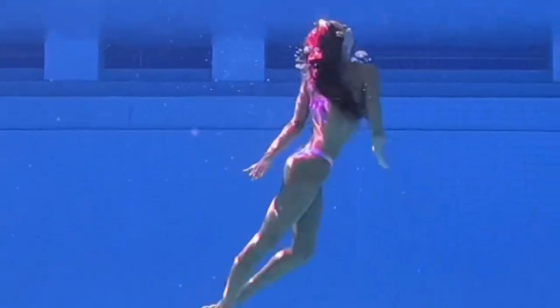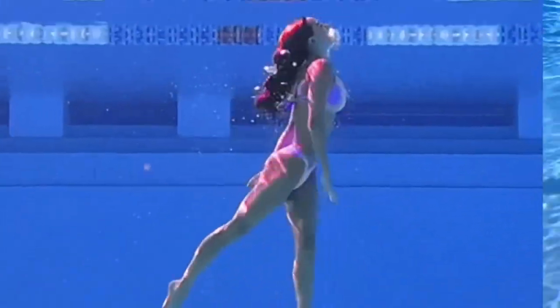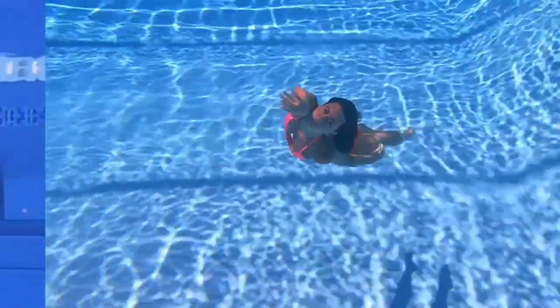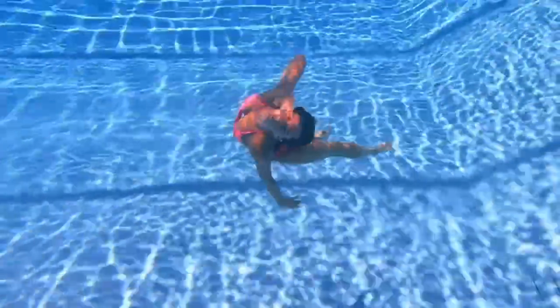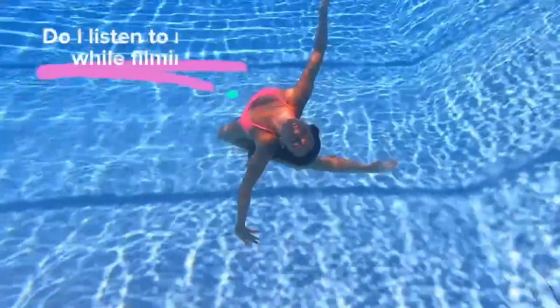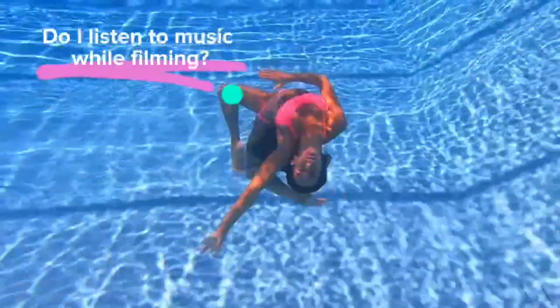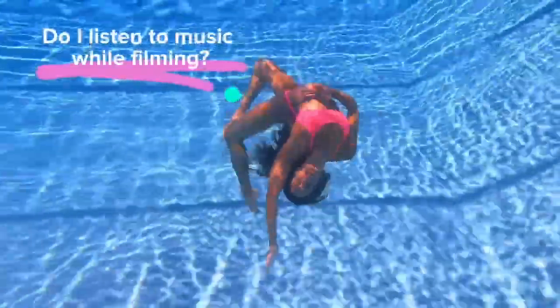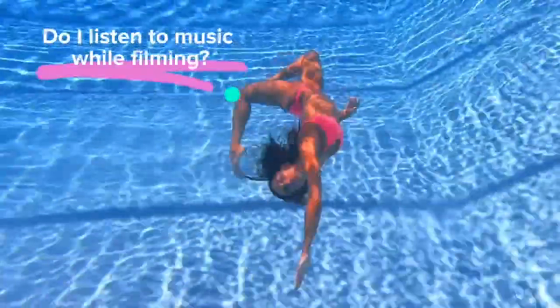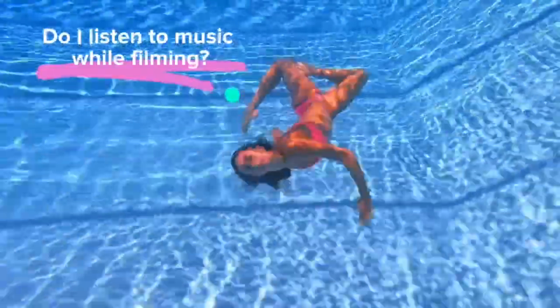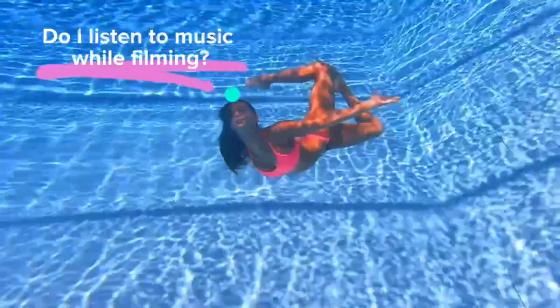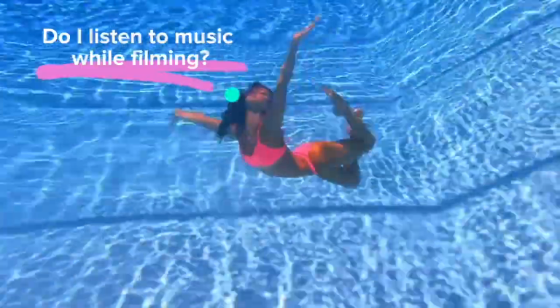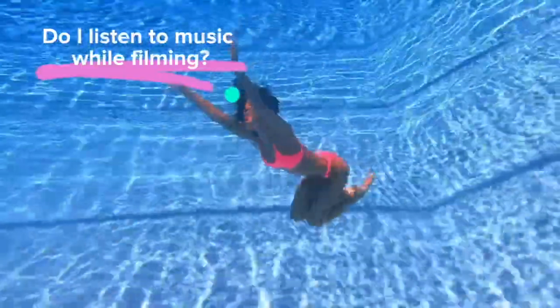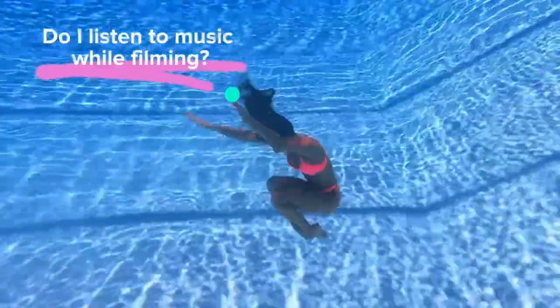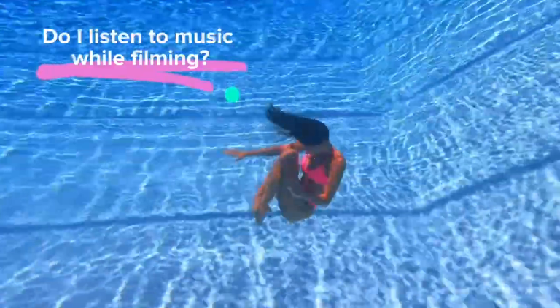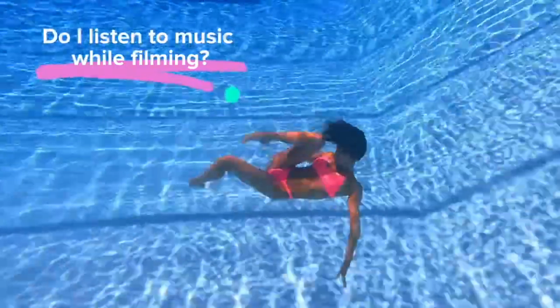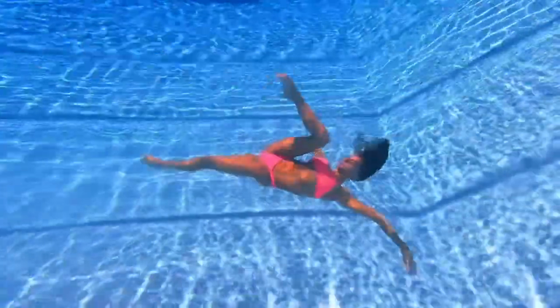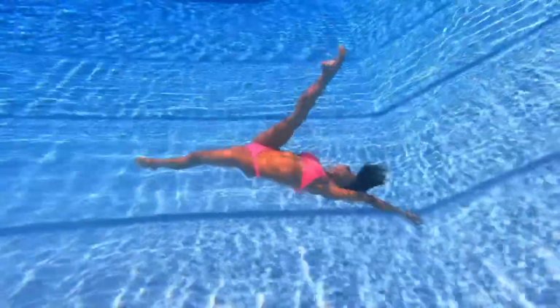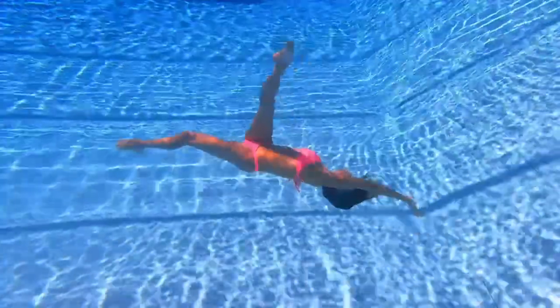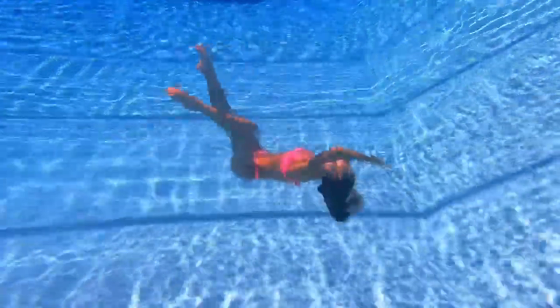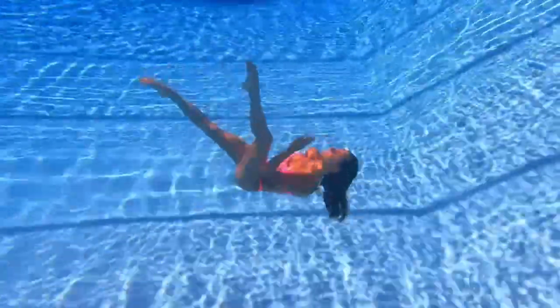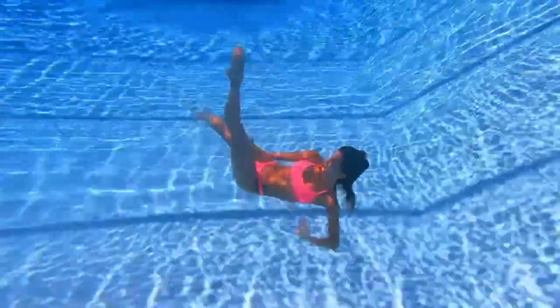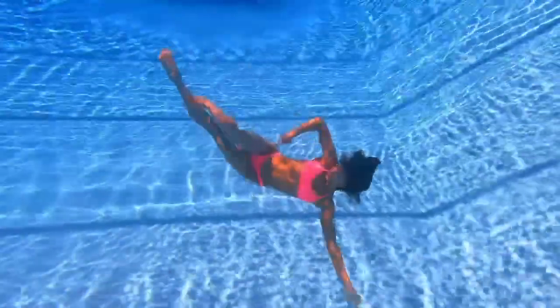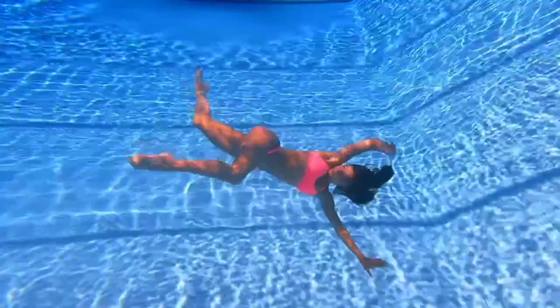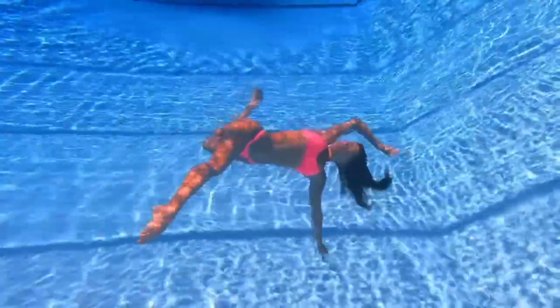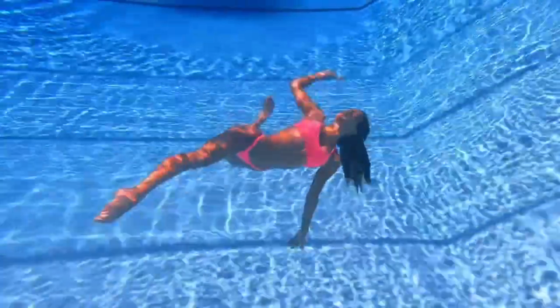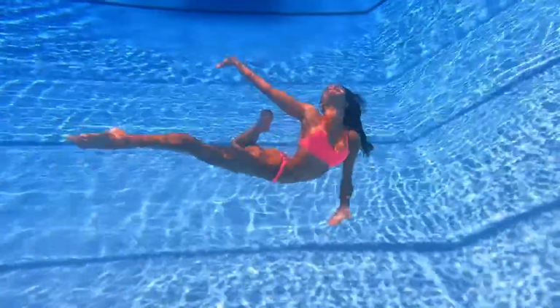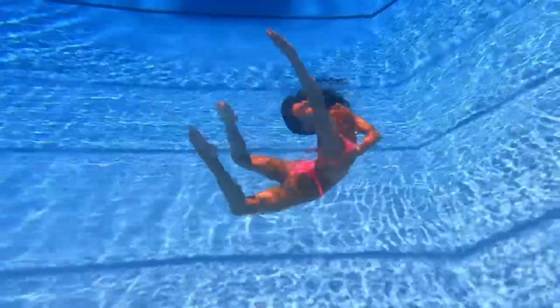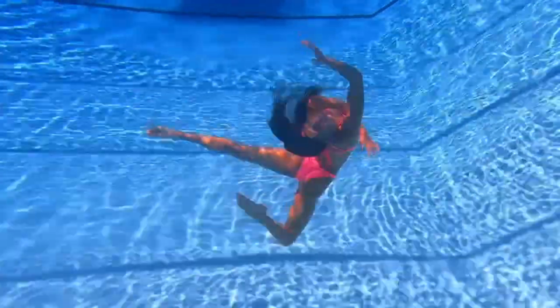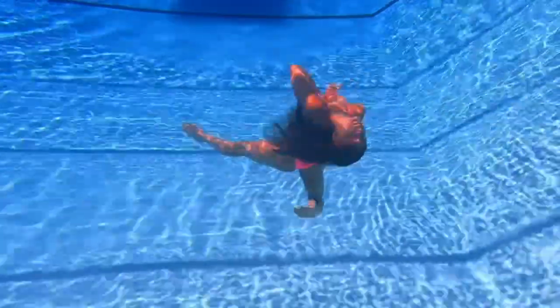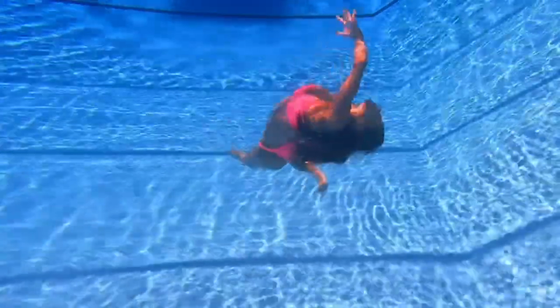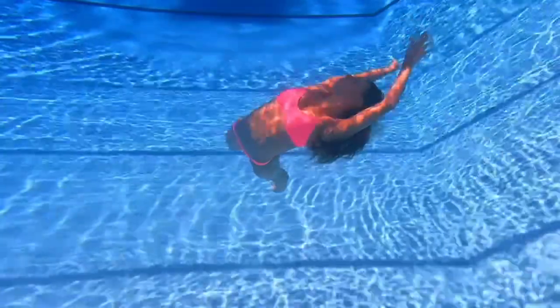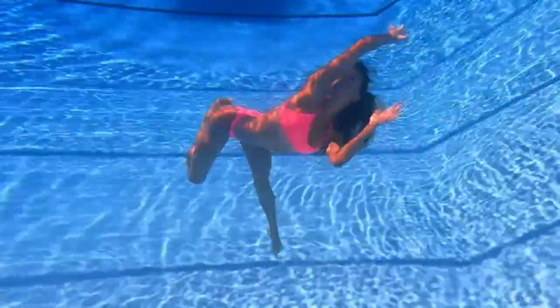Usually I try to find songs that match really well with my movements, so this makes you guys think that I'm listening to music while filming — but actually there's no music playing while I'm underwater. This is what it actually sounds like.